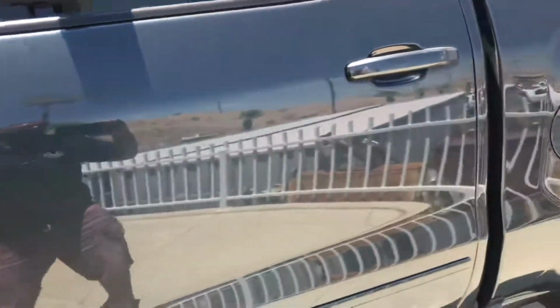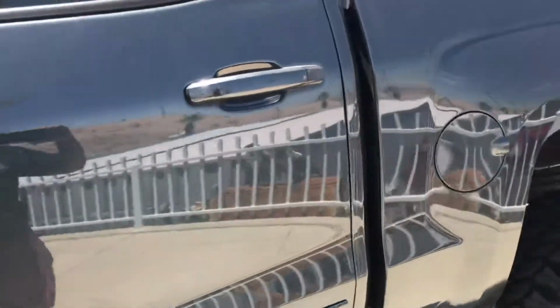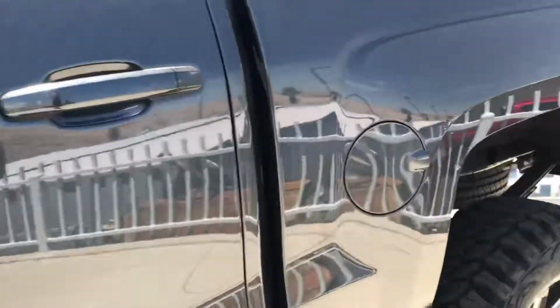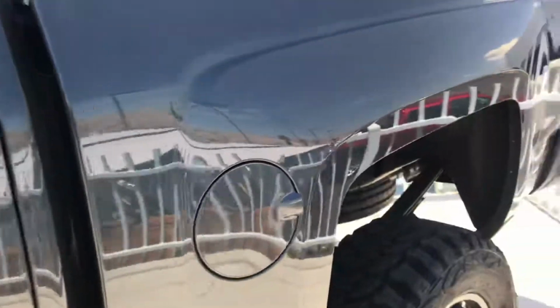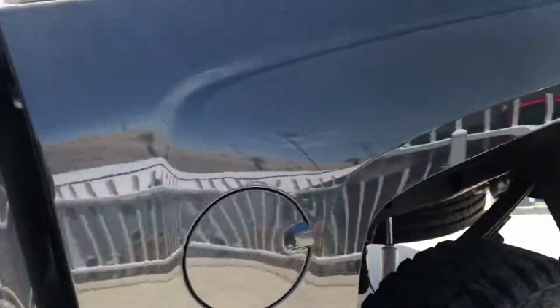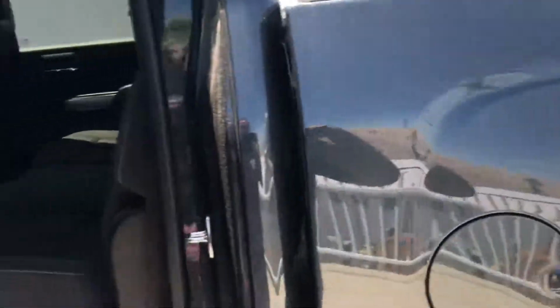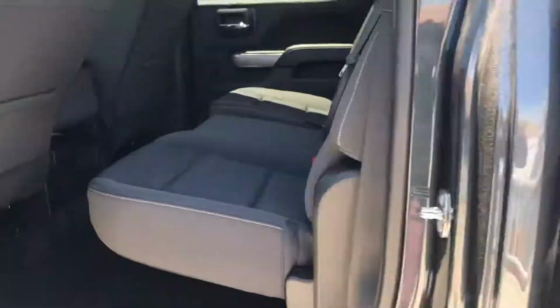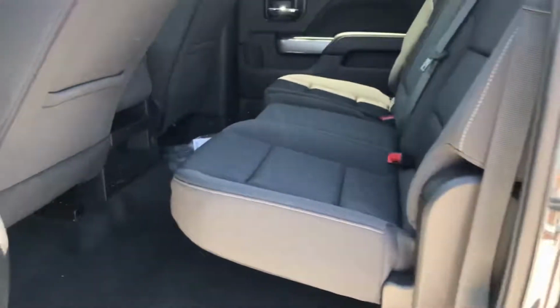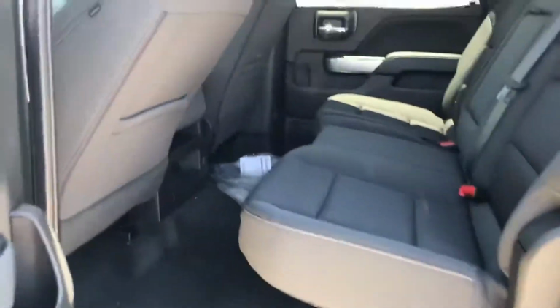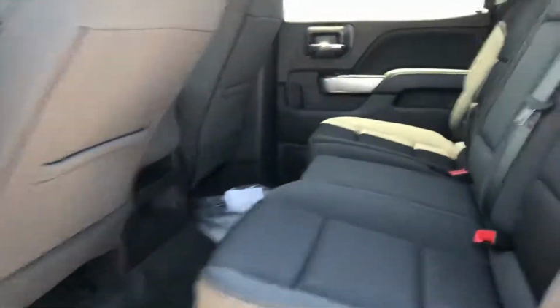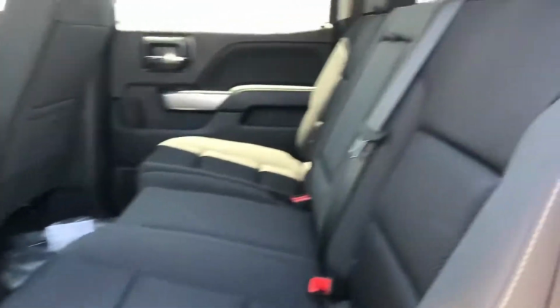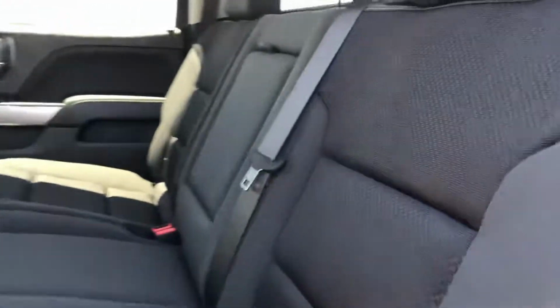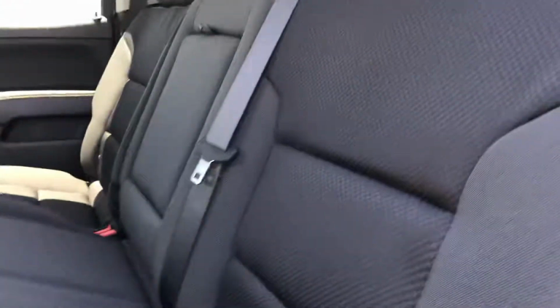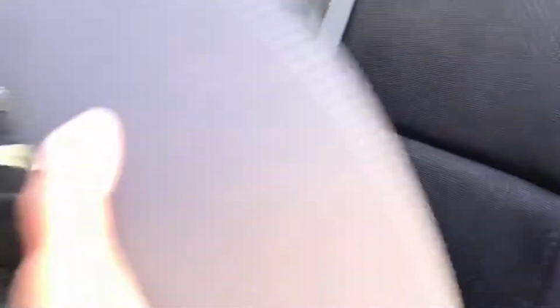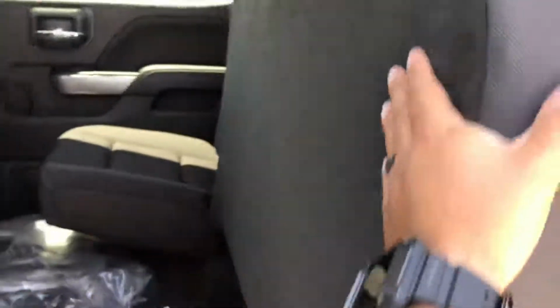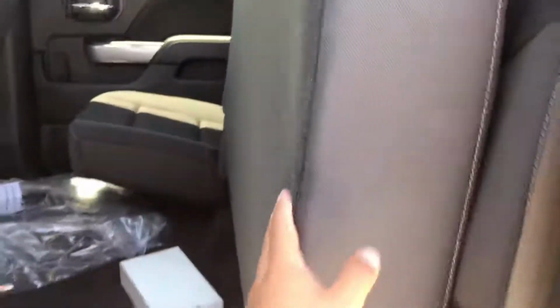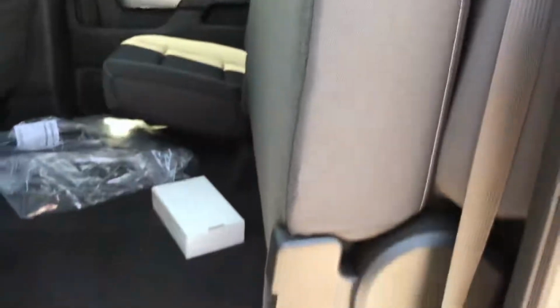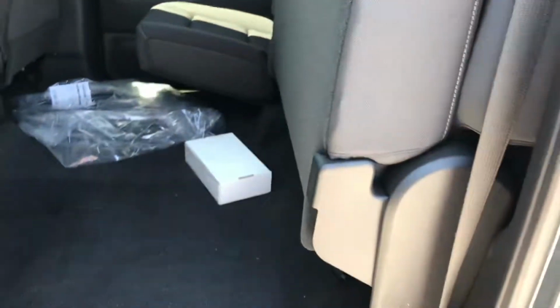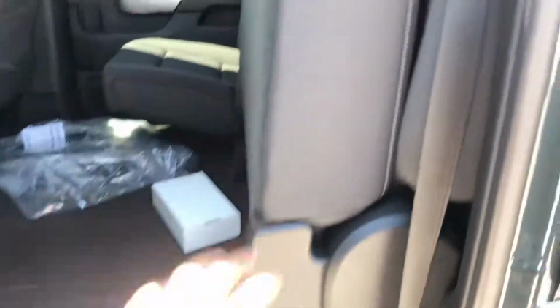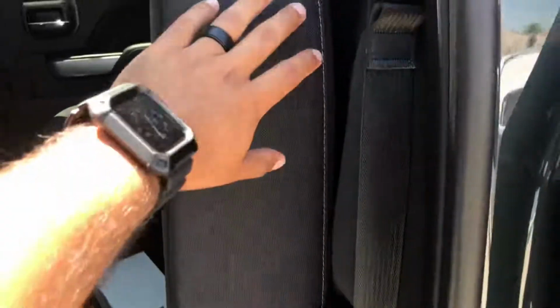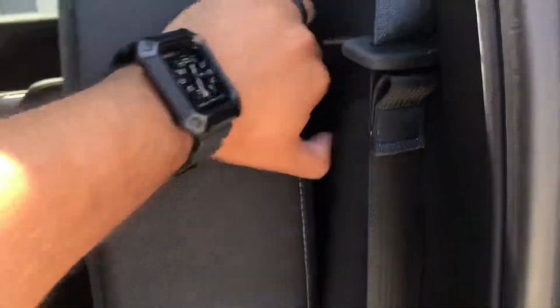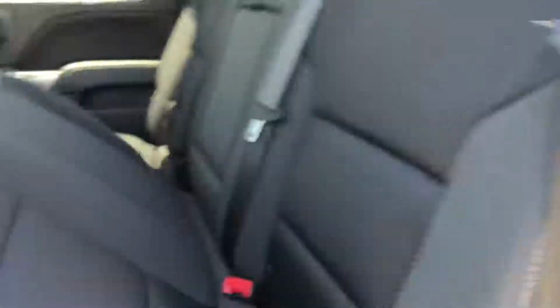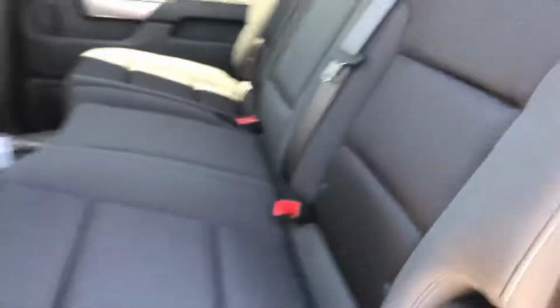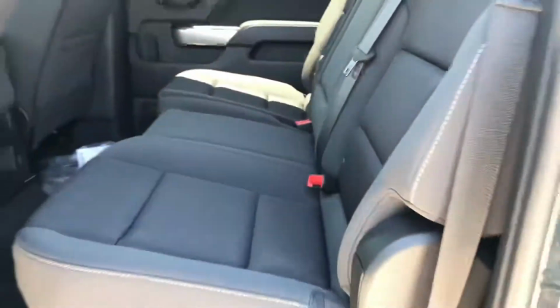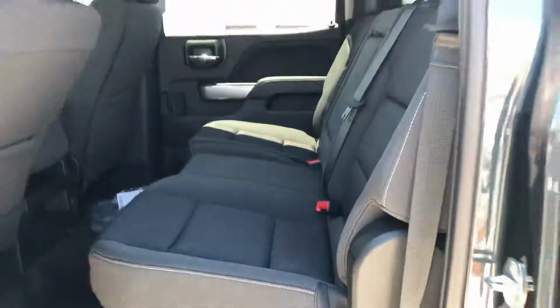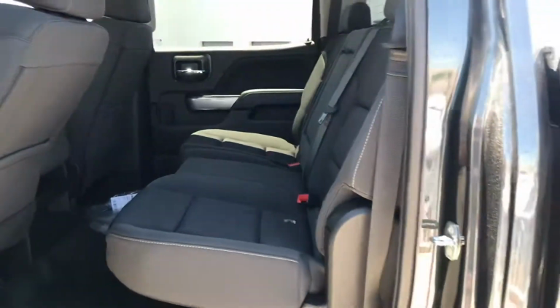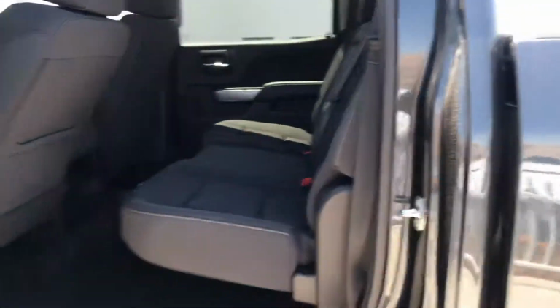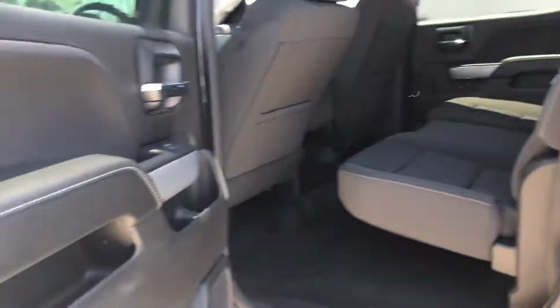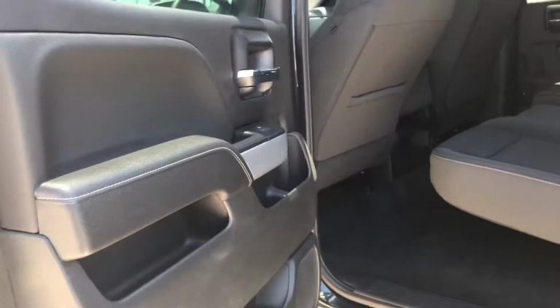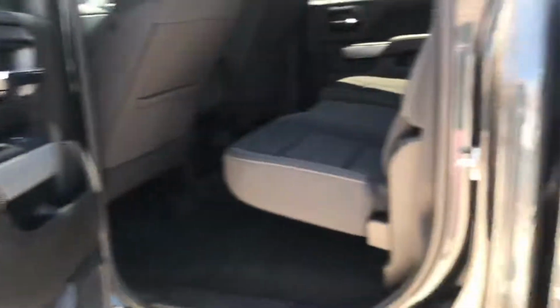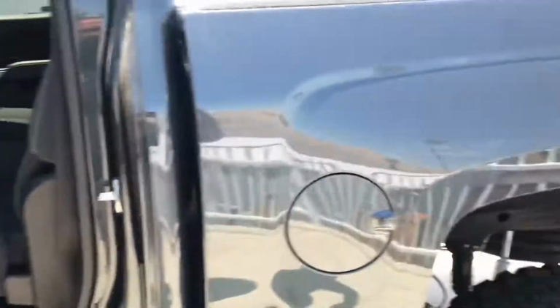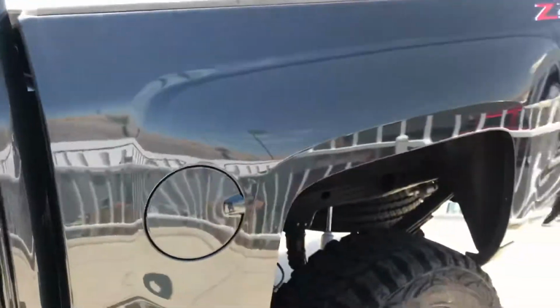Open the back real quick. Easy folding seats — that's simple. Pull it right back down. Car windows, car locks.